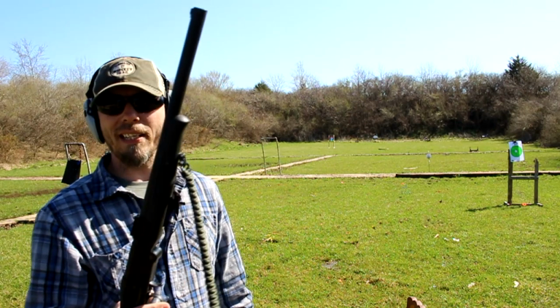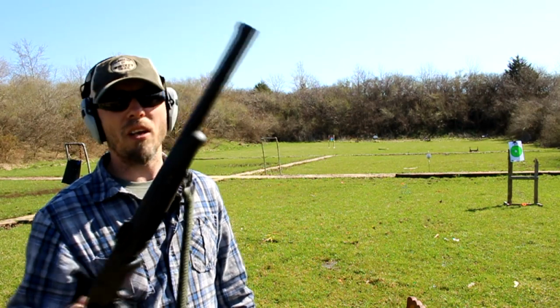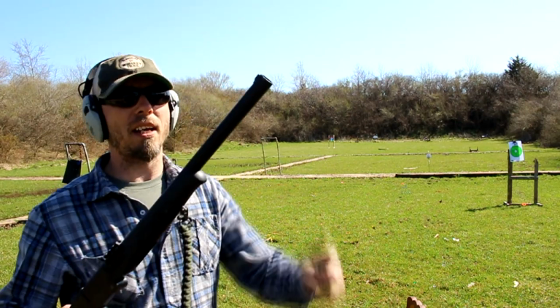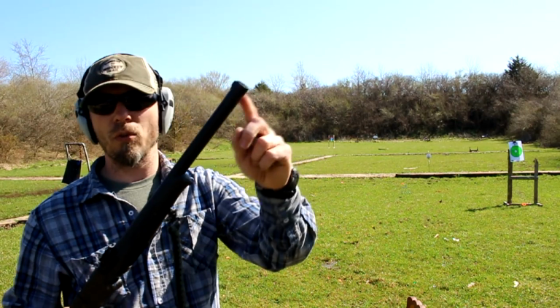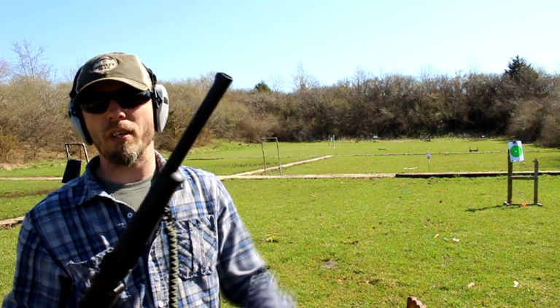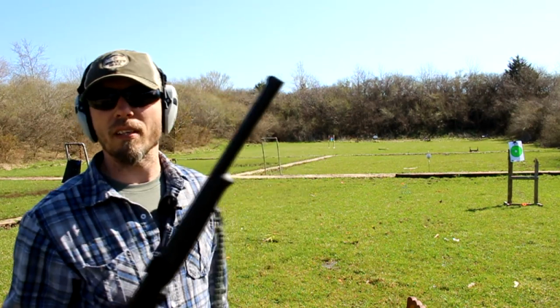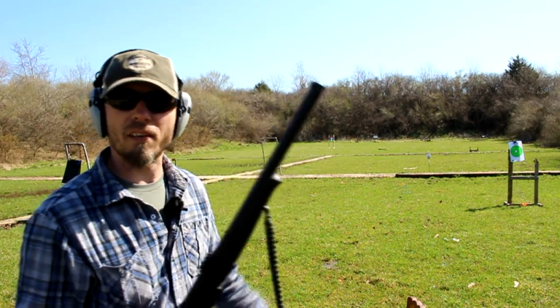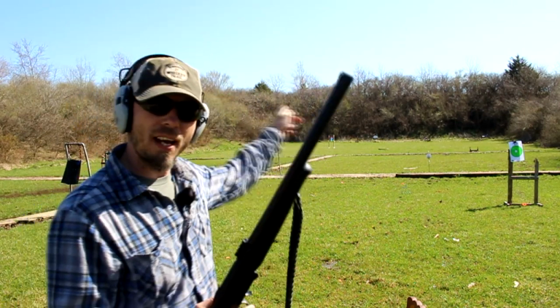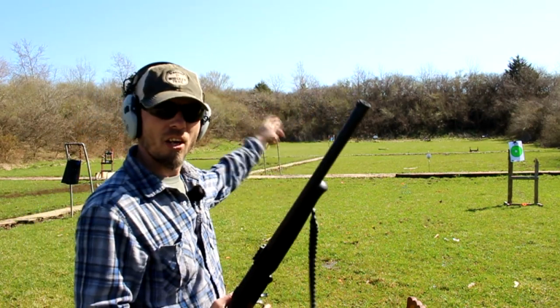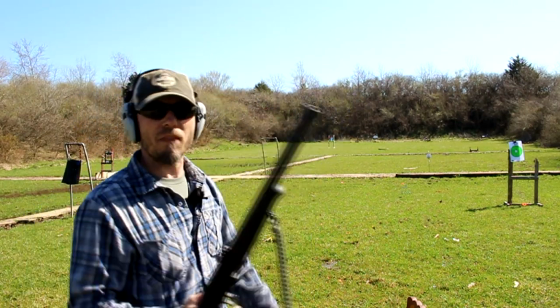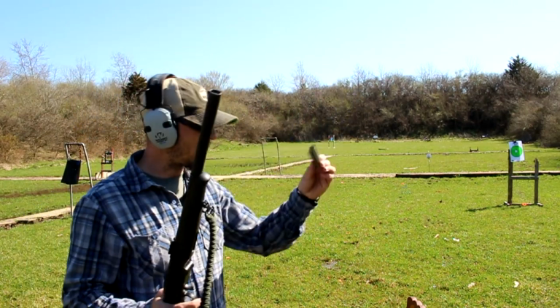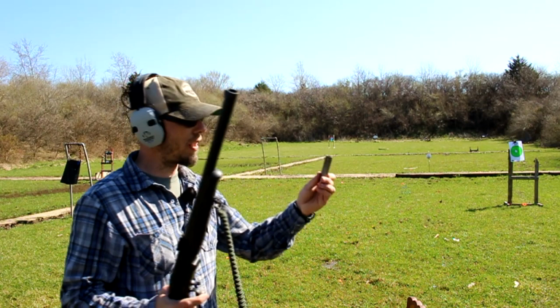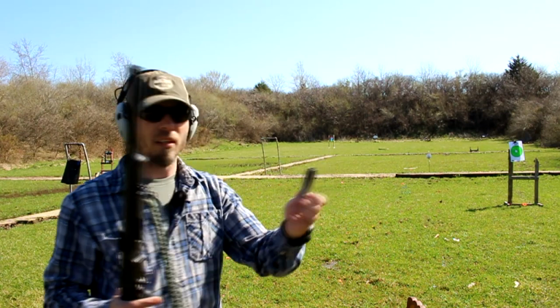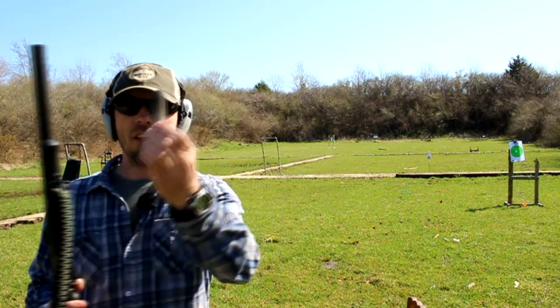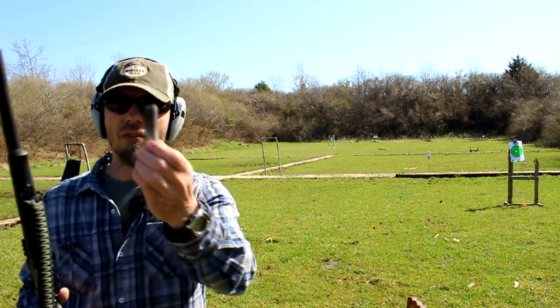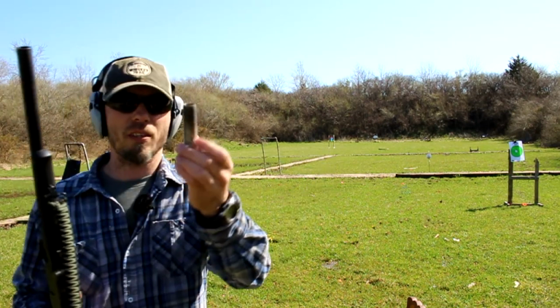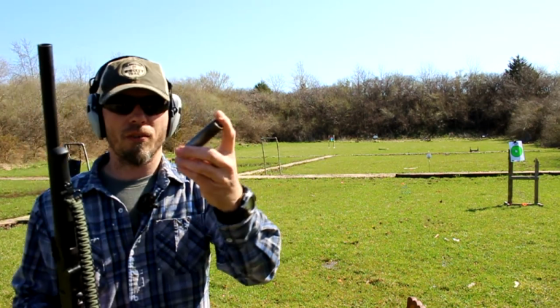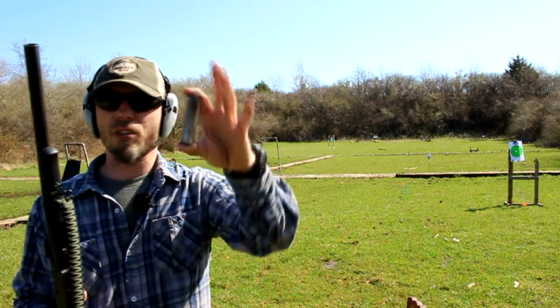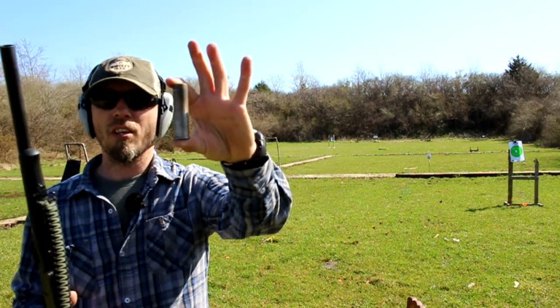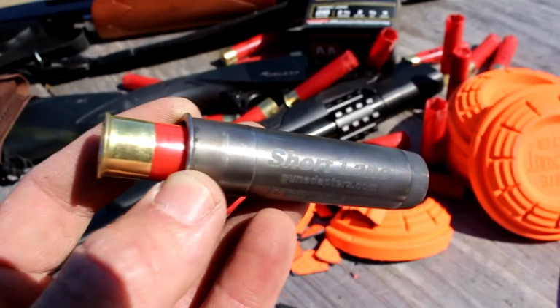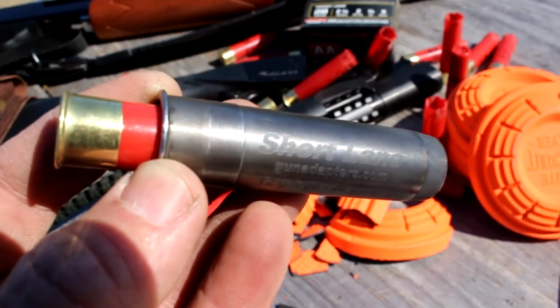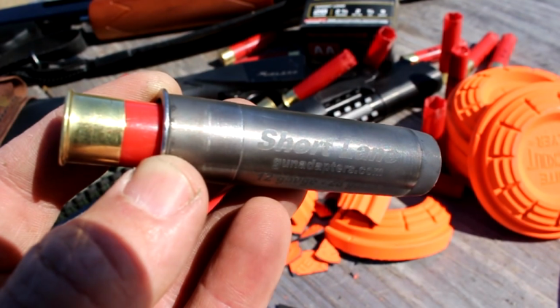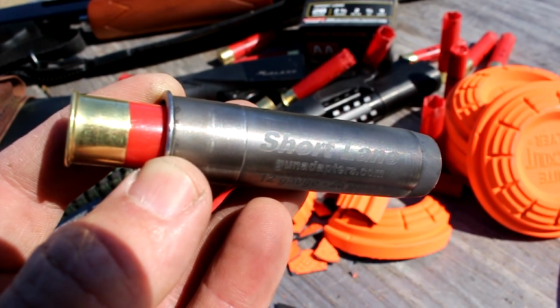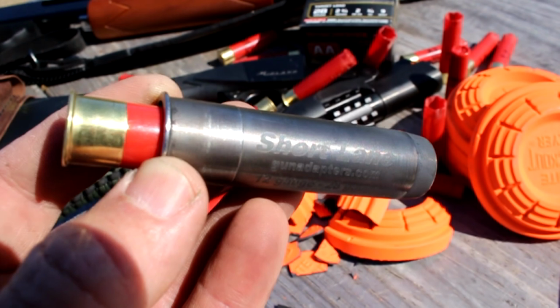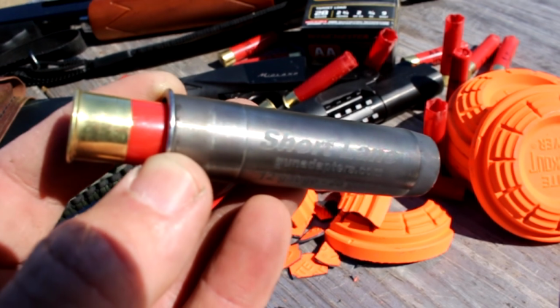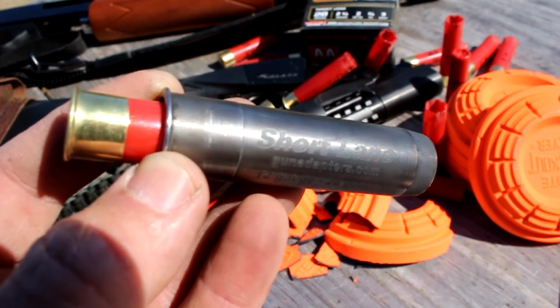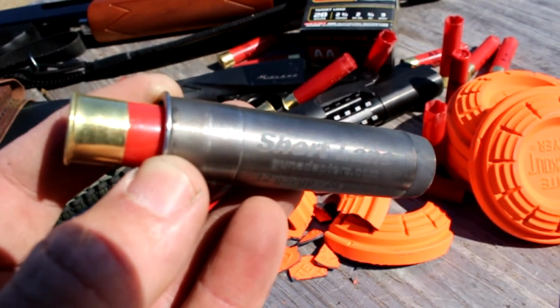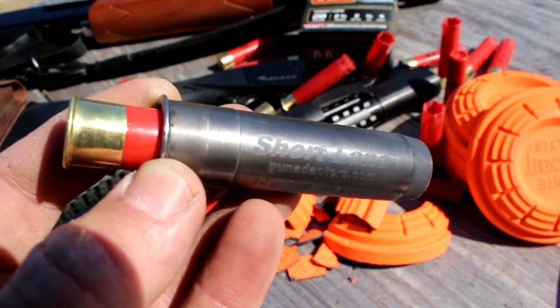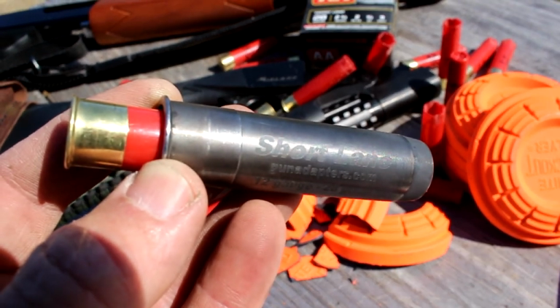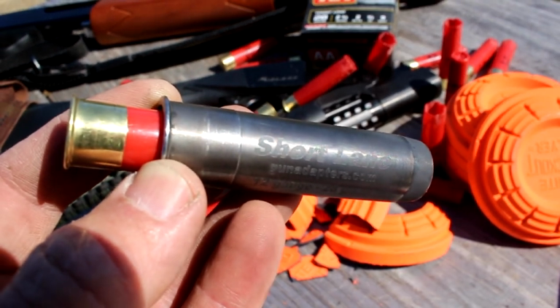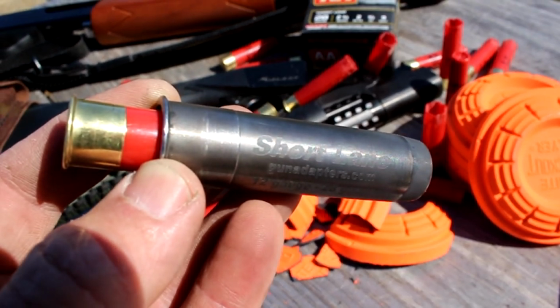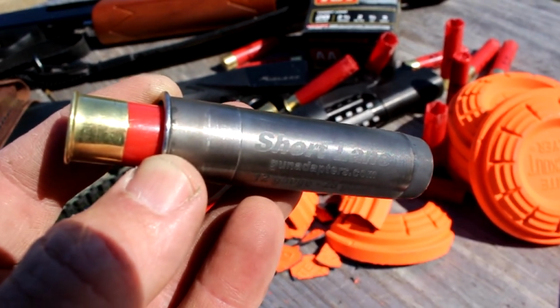Today we're back out here with the Midland Arms backpack shotgun break action. This is an 18 inch barrel and I've got the full choke sitting inside of there. Today we're going to find out if we can use this little 3 inch 12 gauge to 28 gauge adapter and take out some of these clay targets.